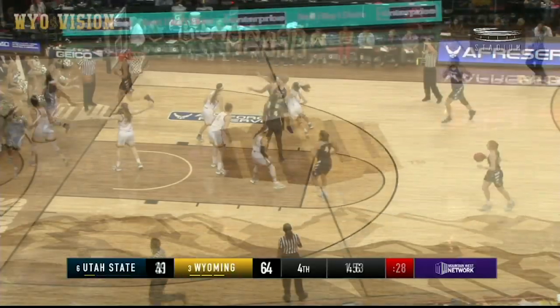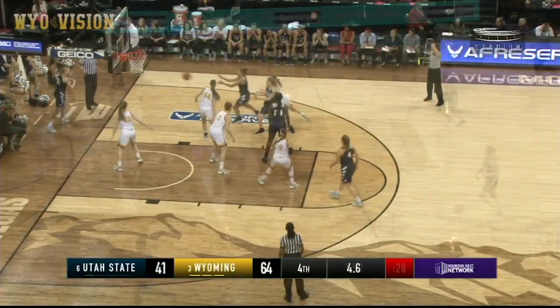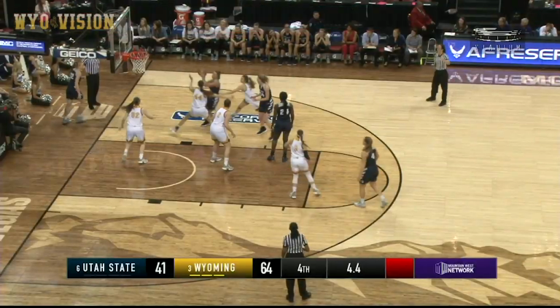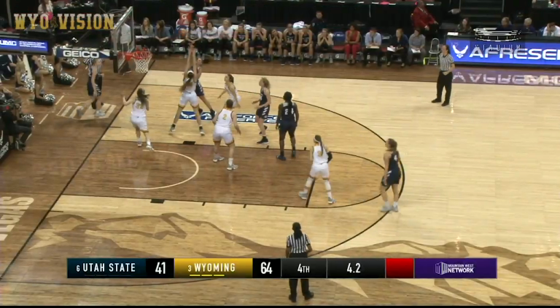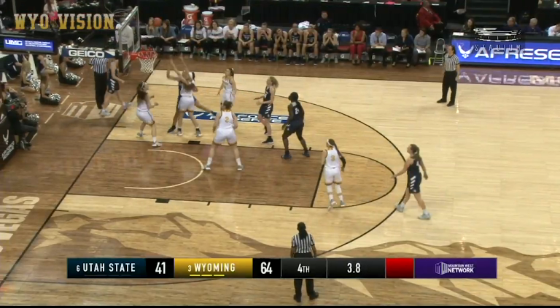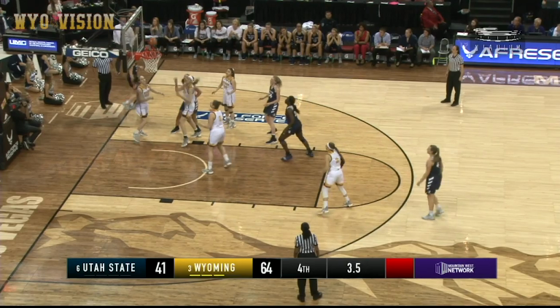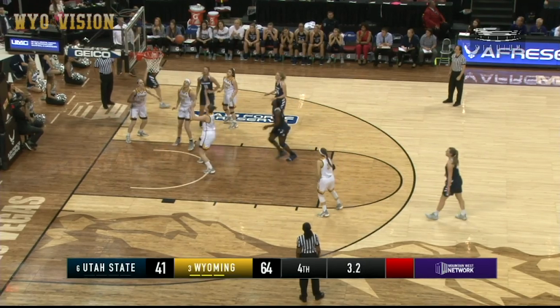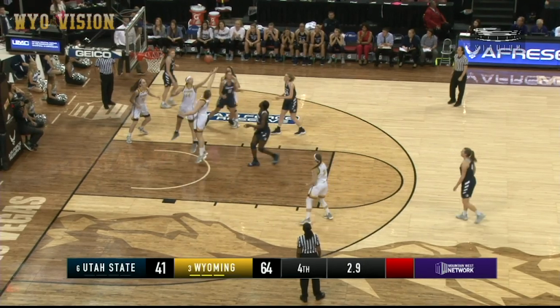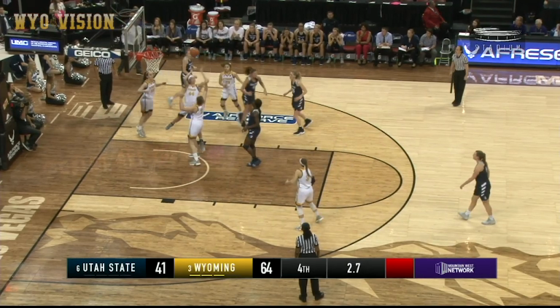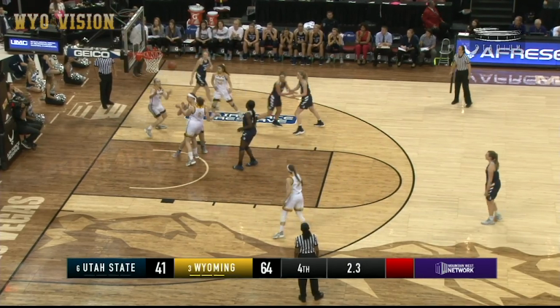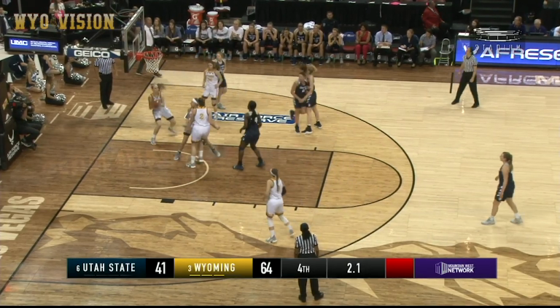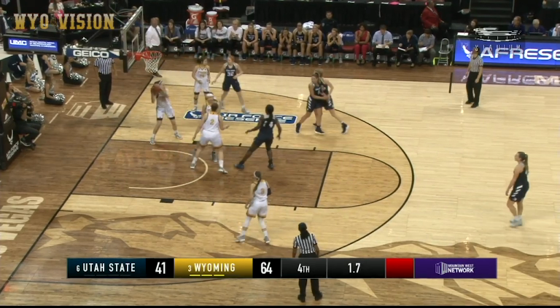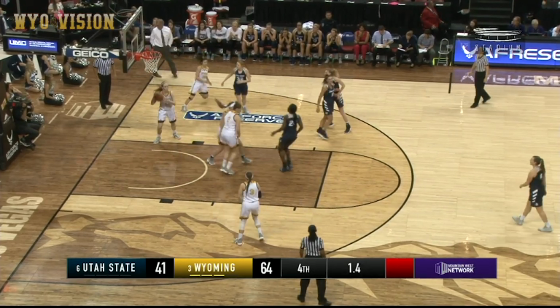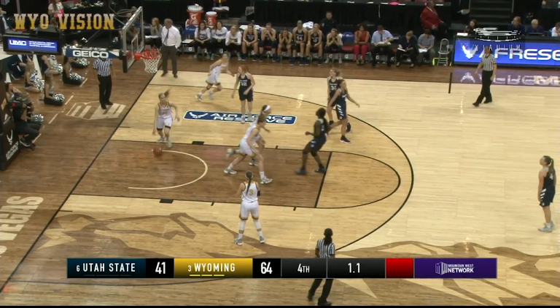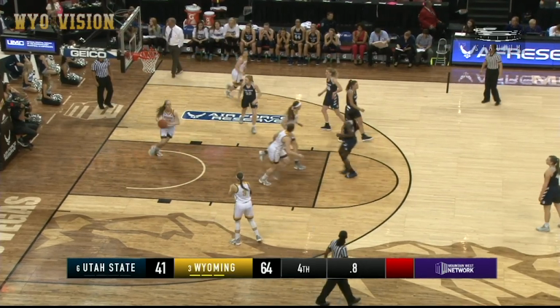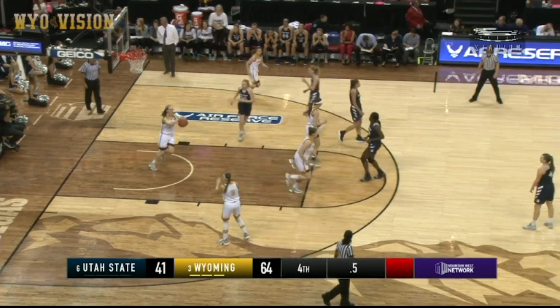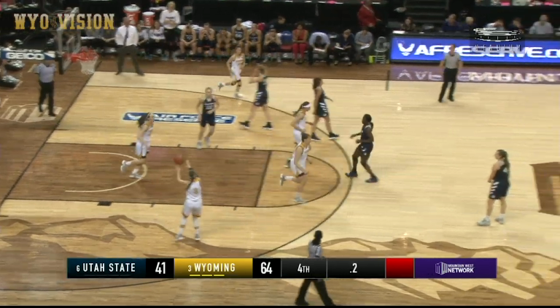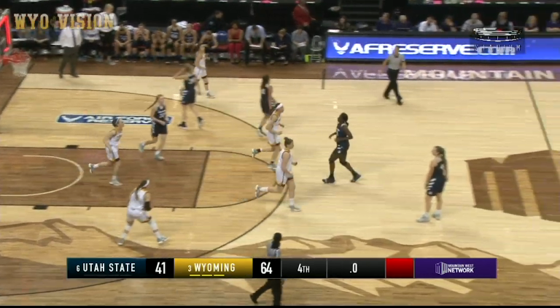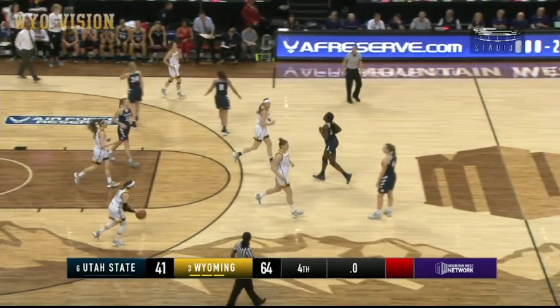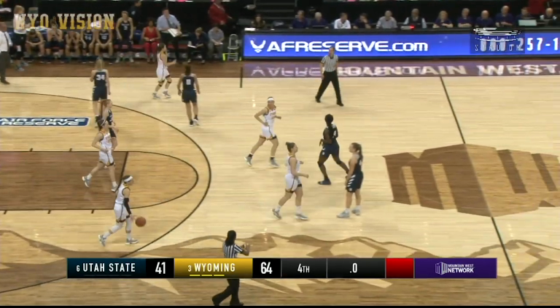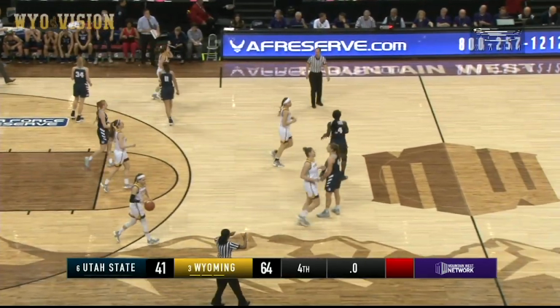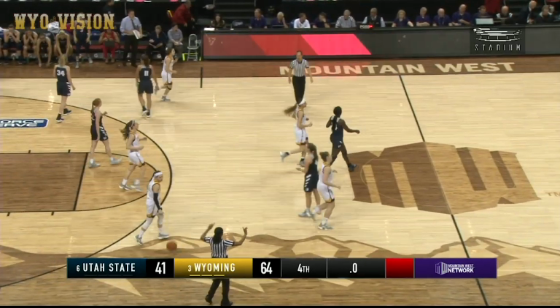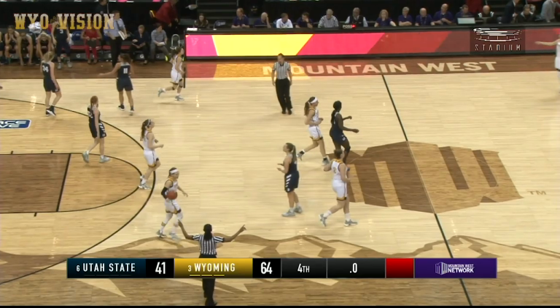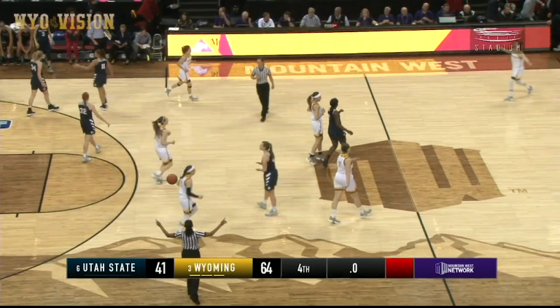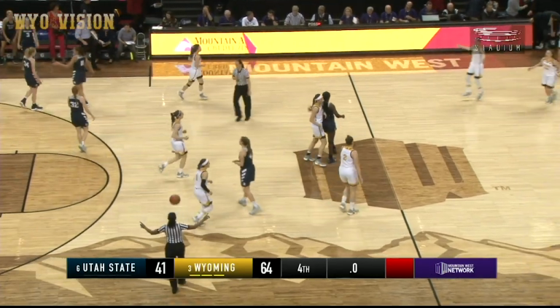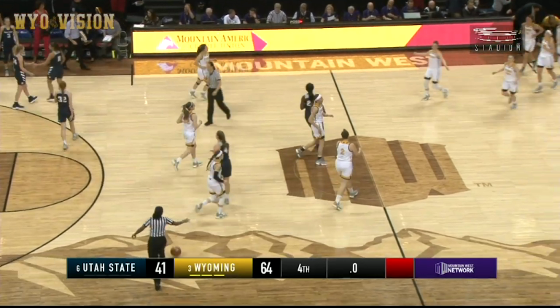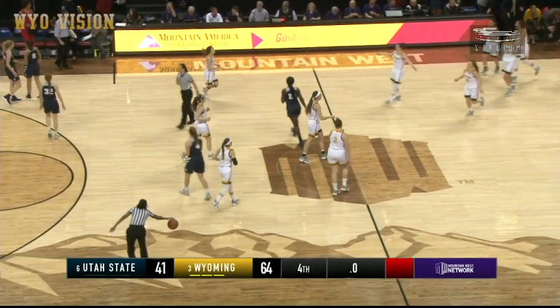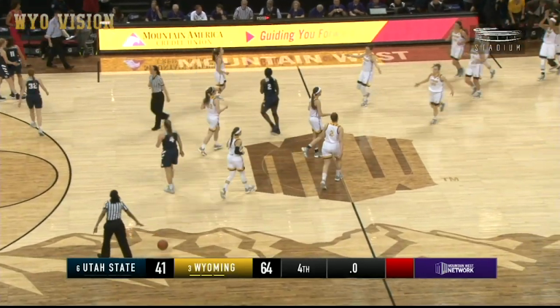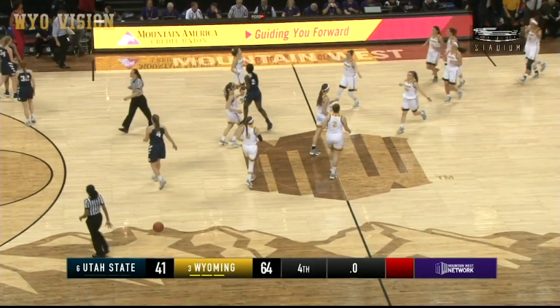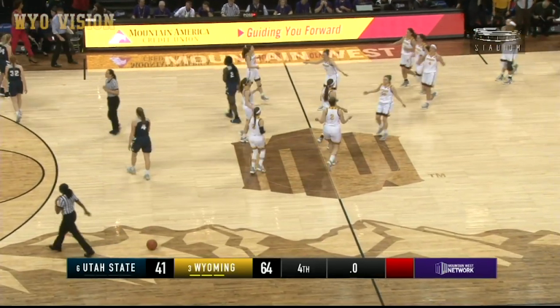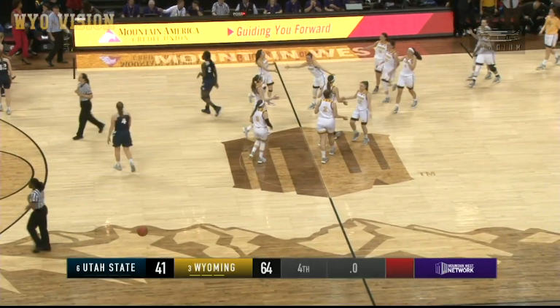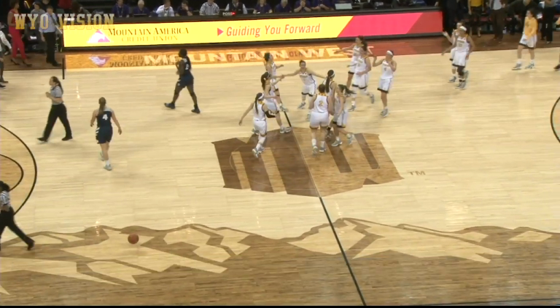That imbalanced schedule for the Mountain West Conference, as the Cowgirls will wrap things up and advance to the semifinals.